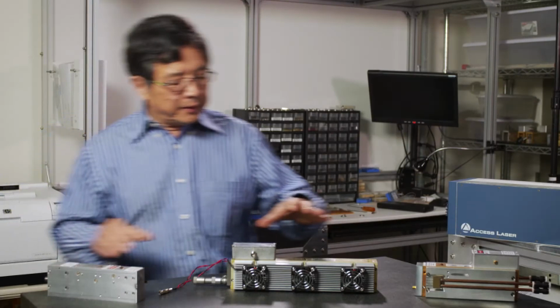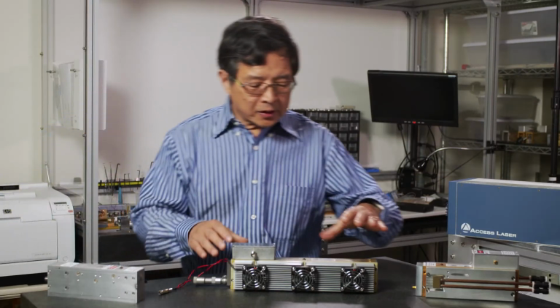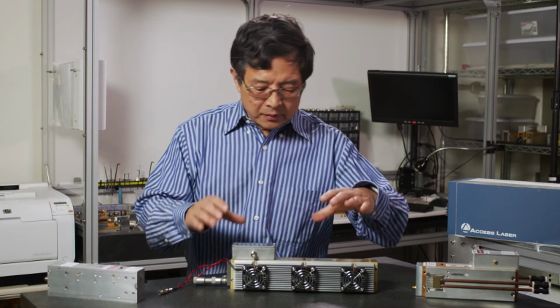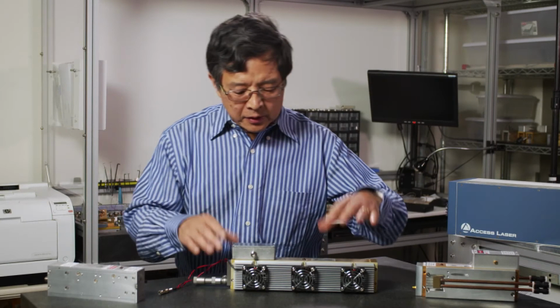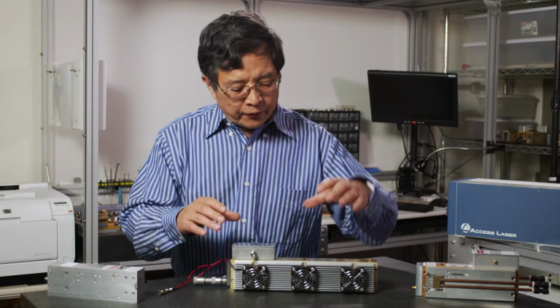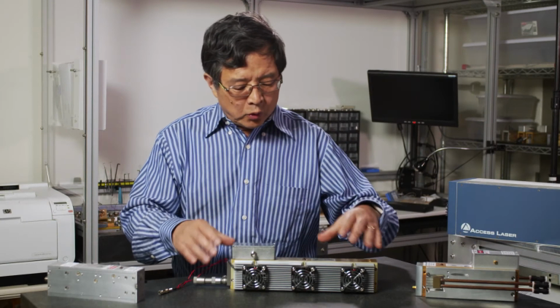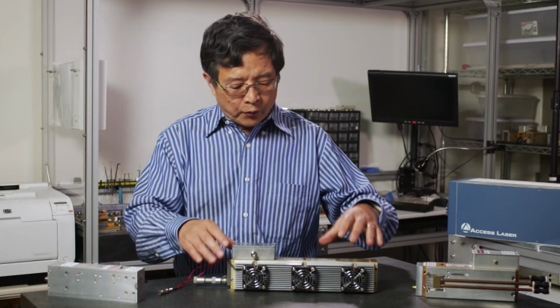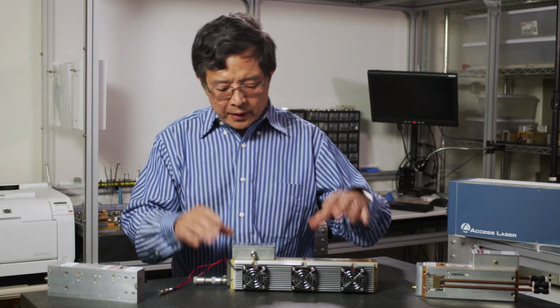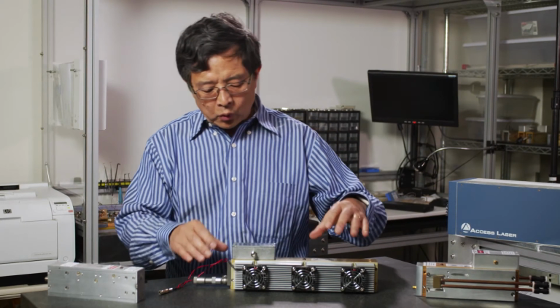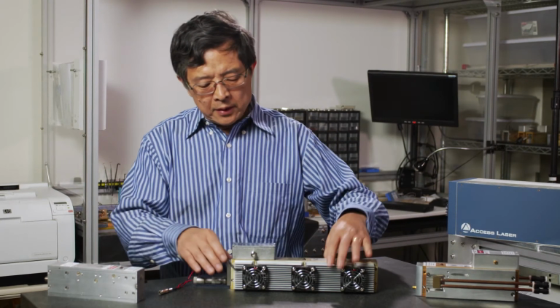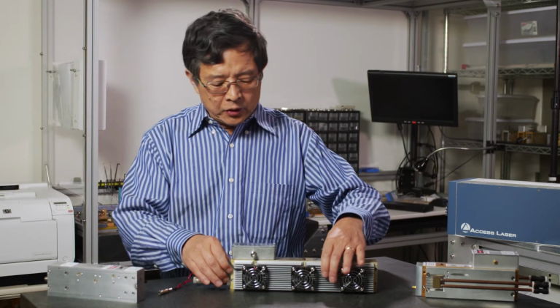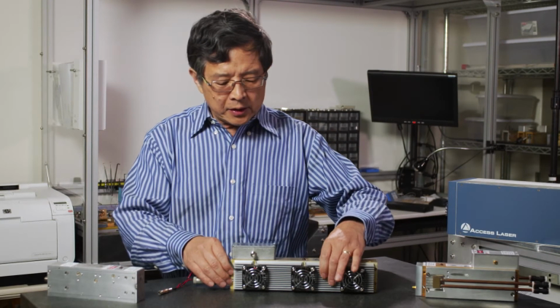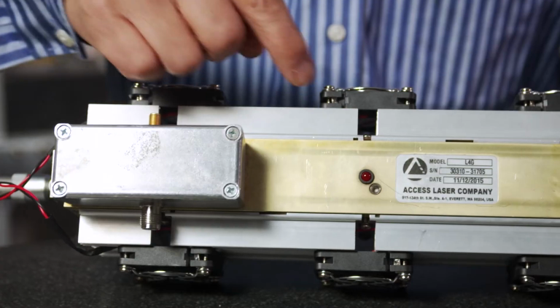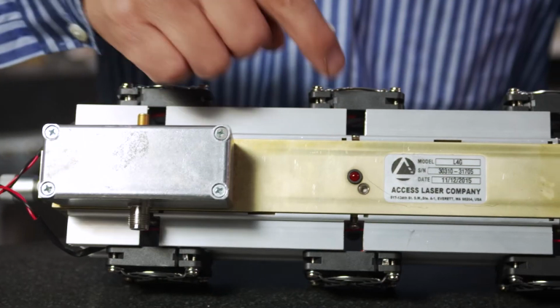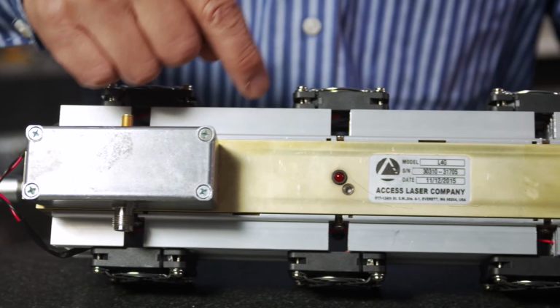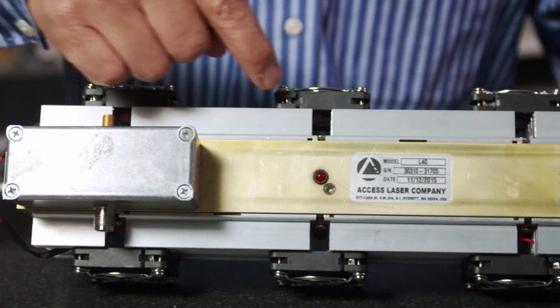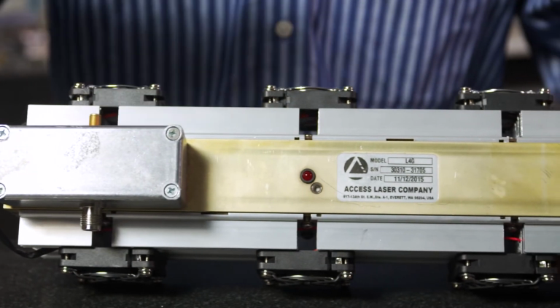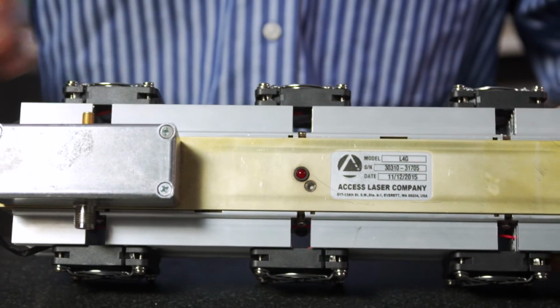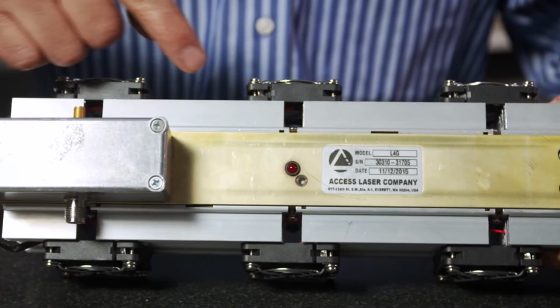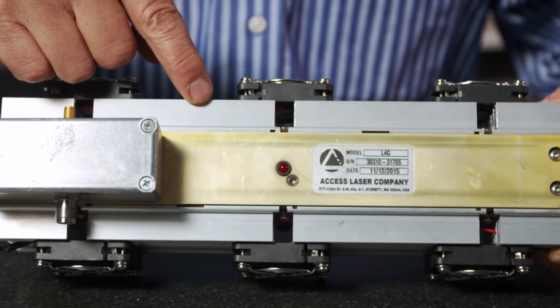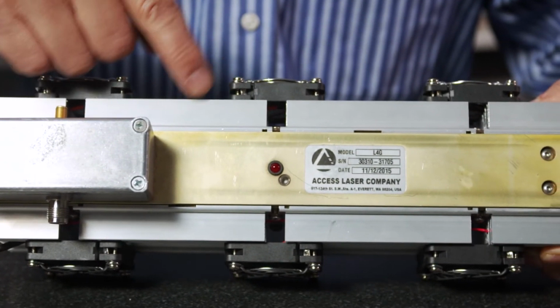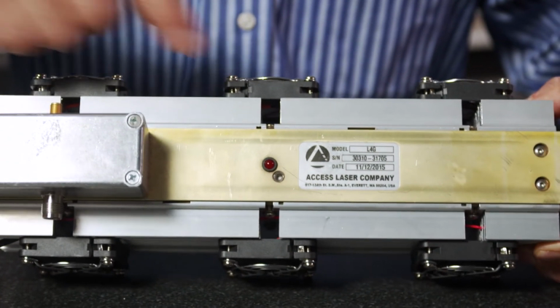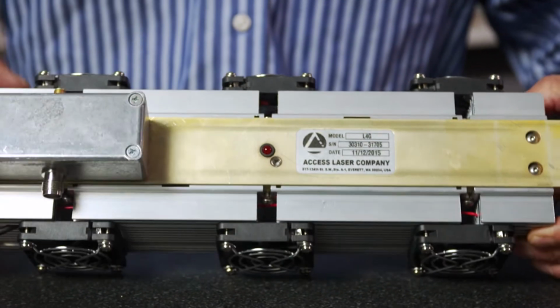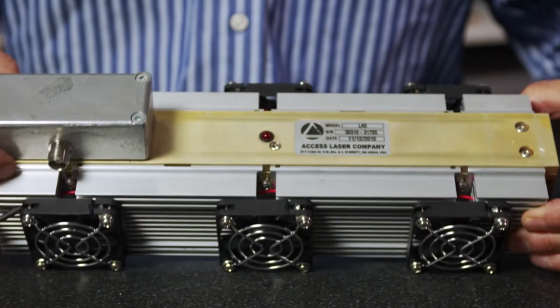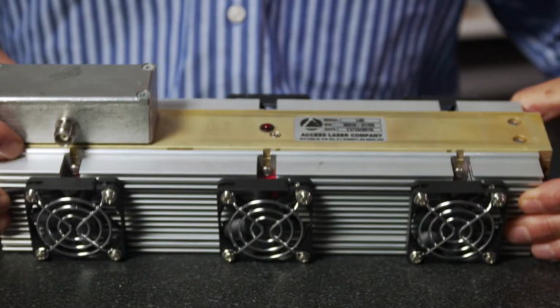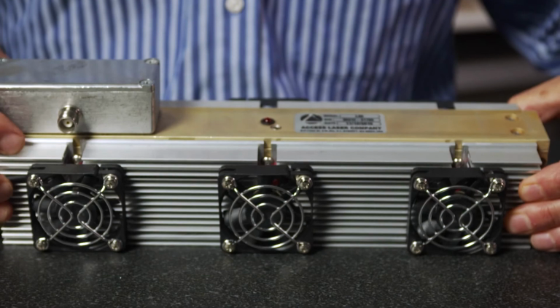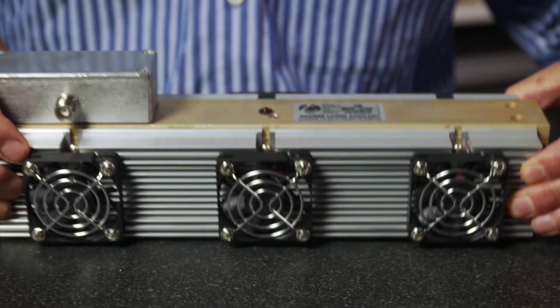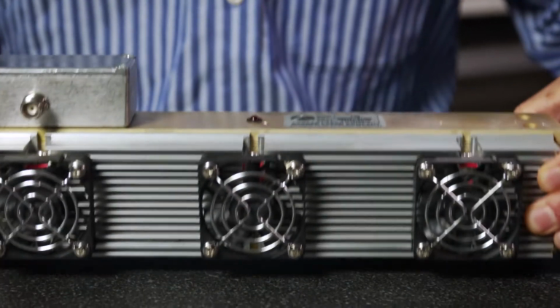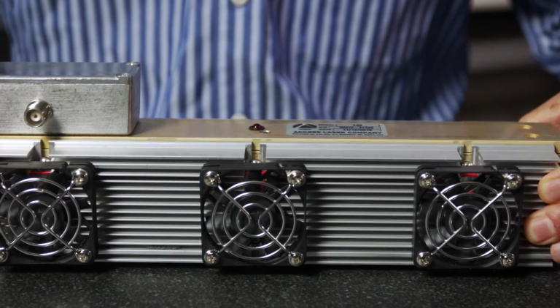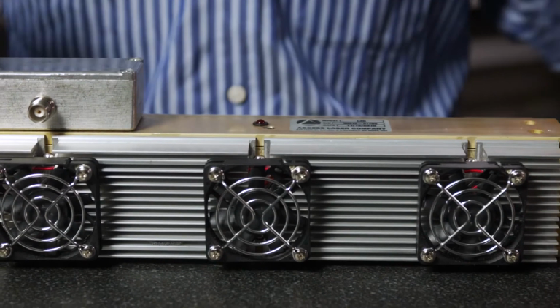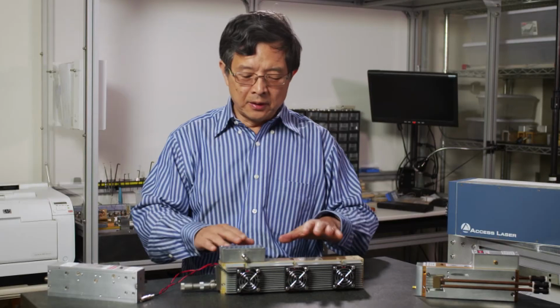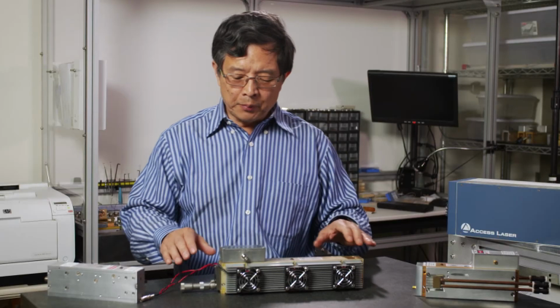Next is the fan-cooled, forced air-cooled. As you can see, with the fan blowing, it more effectively removes the heat from the laser body, keeping the laser at a more constant temperature.